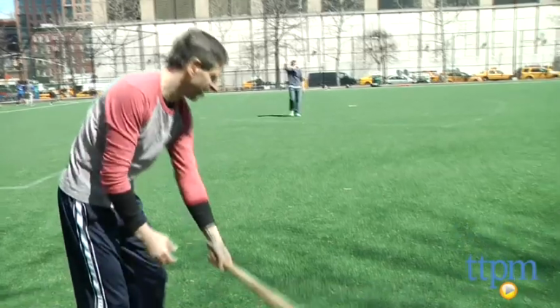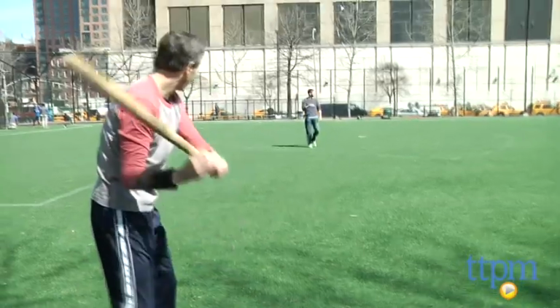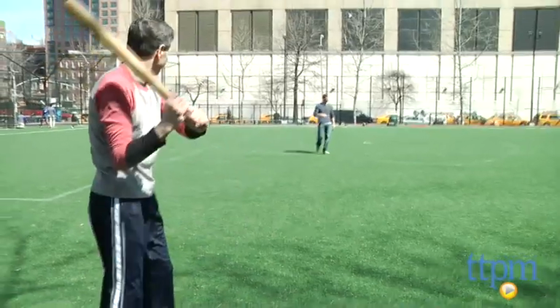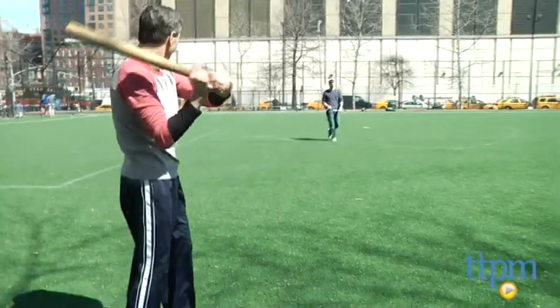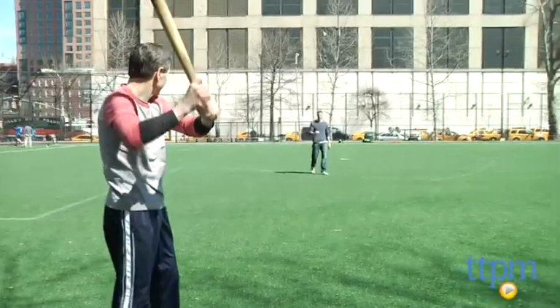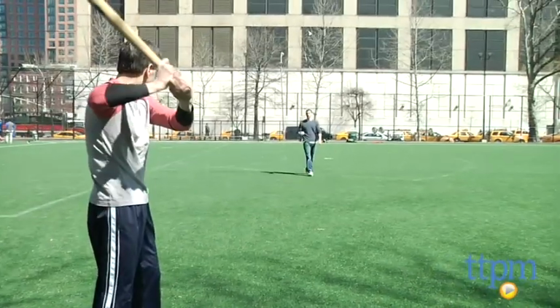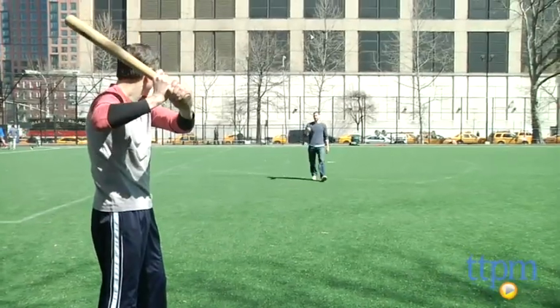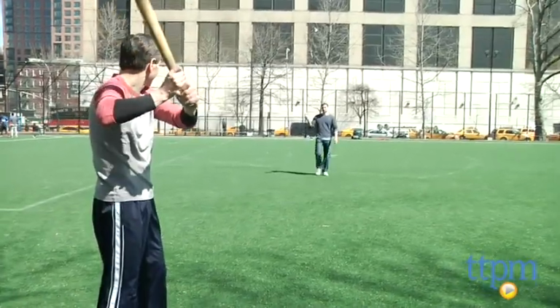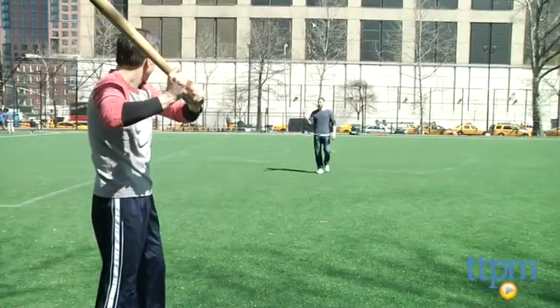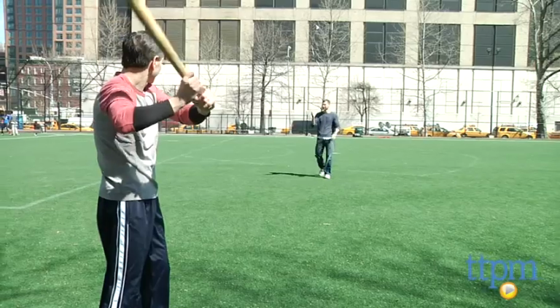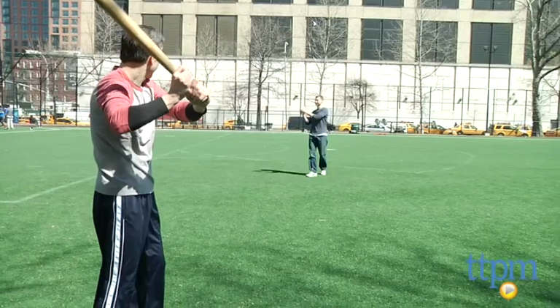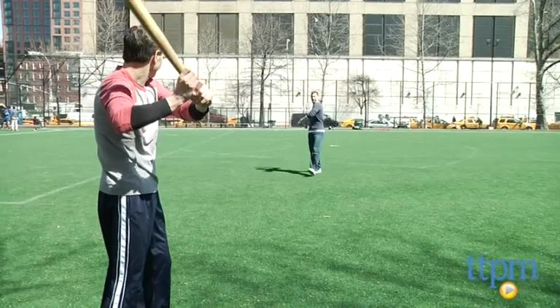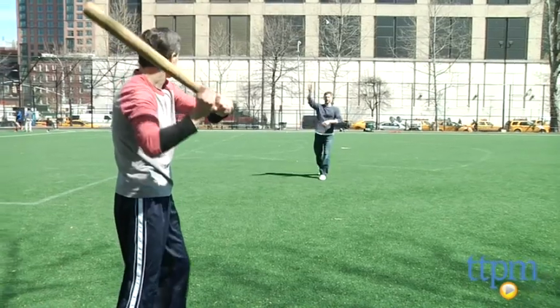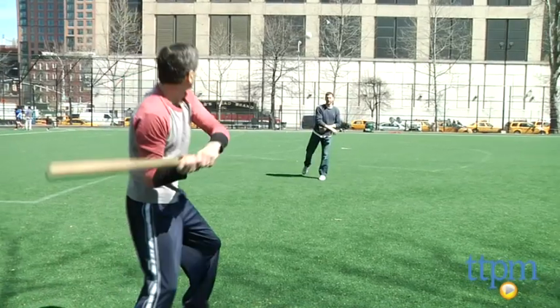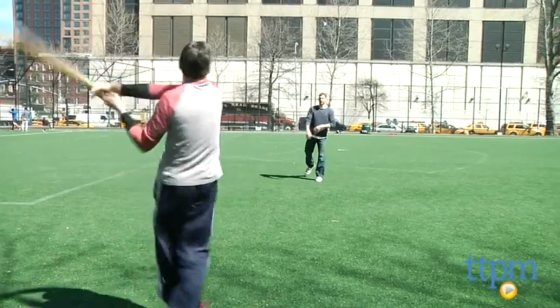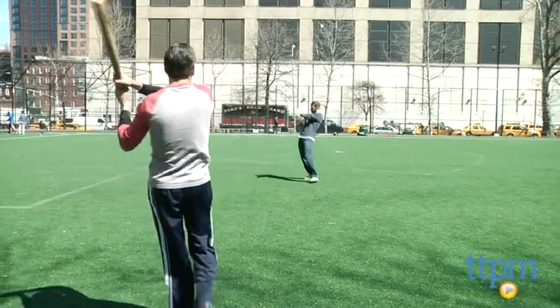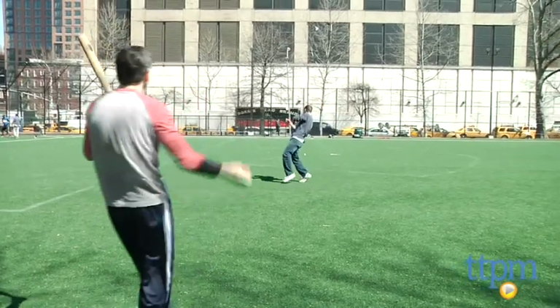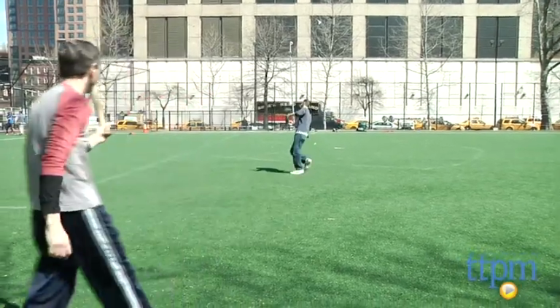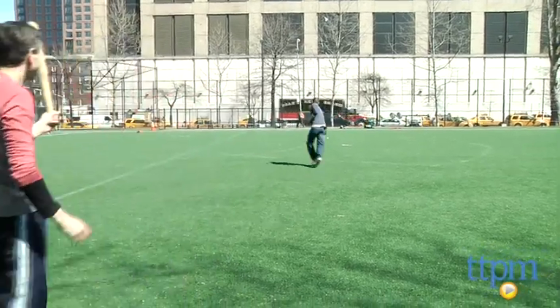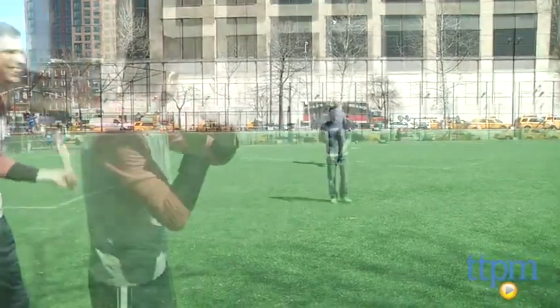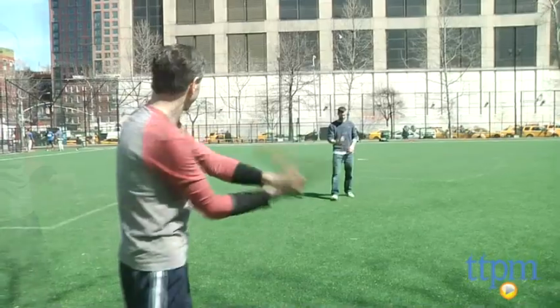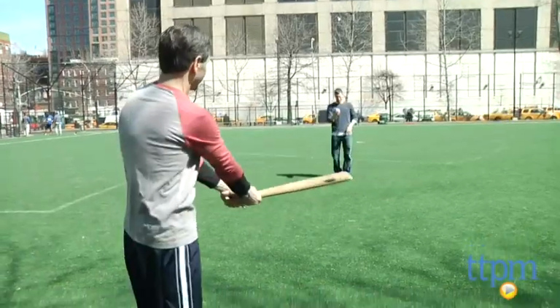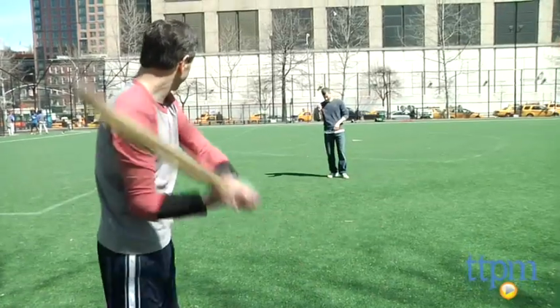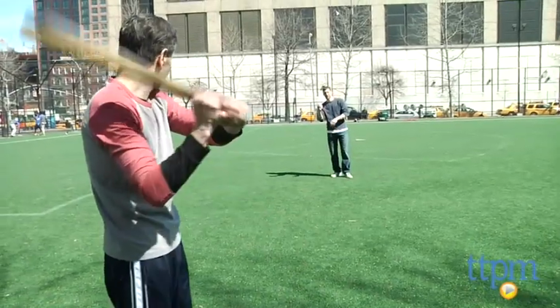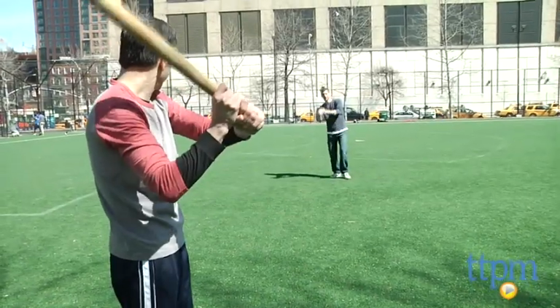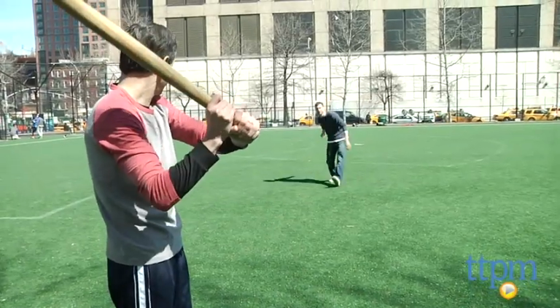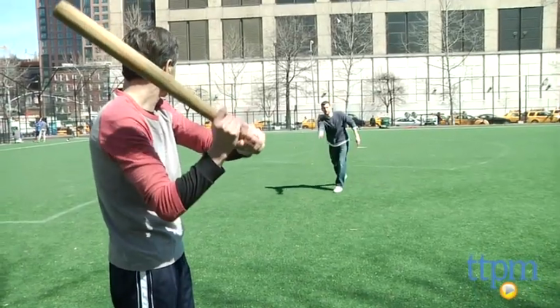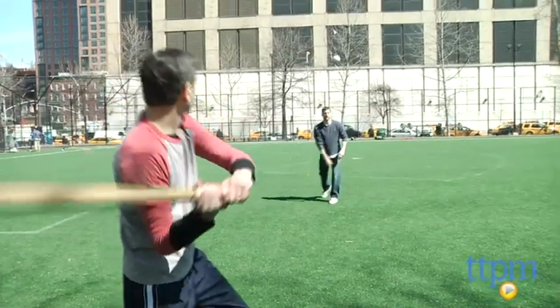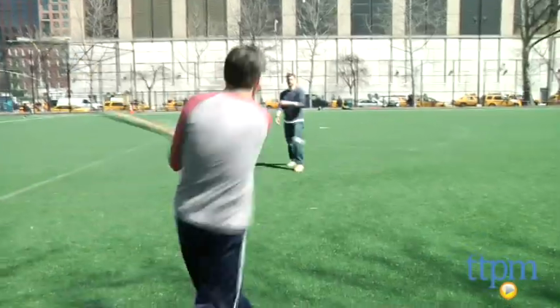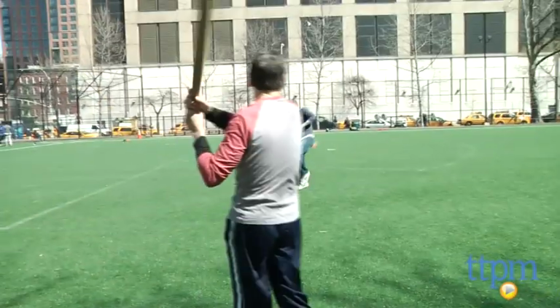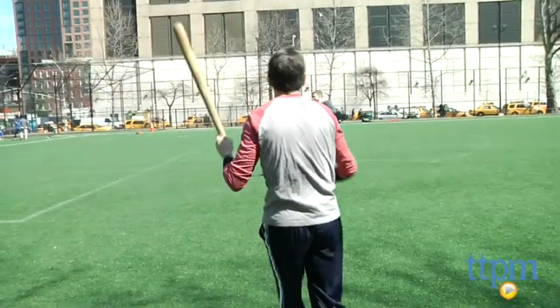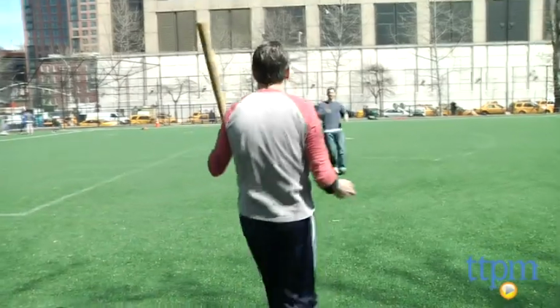This is fun for good outdoor play. It's great for stickball, and a lot of fun for younger kids that have just learned to play tee ball or are just getting used to baseball. It's age graded 3 and up, but I prefer the junior version for kids 3 and 4. I really like this set for kids 5 and up.